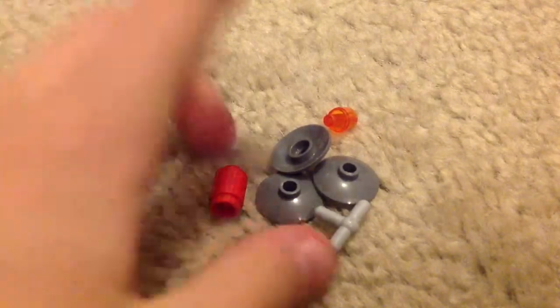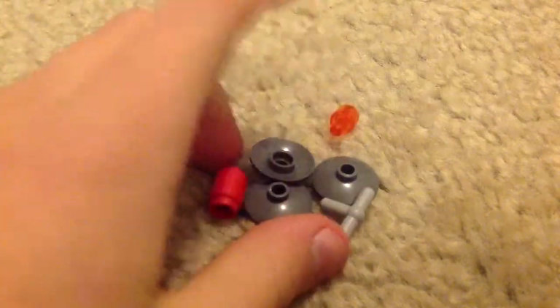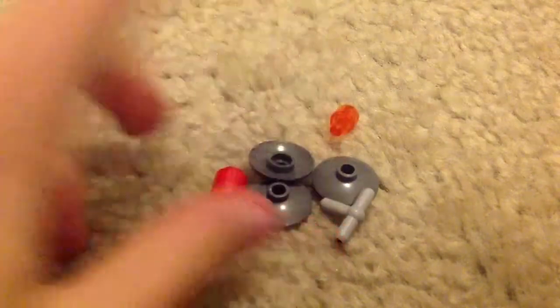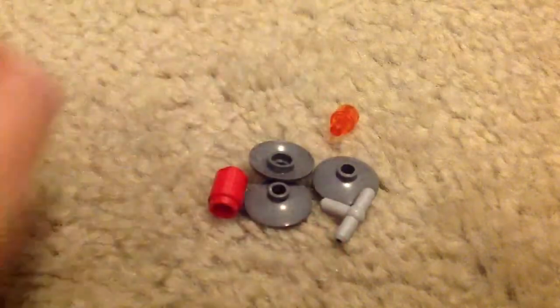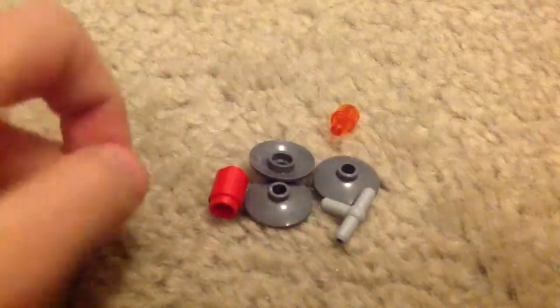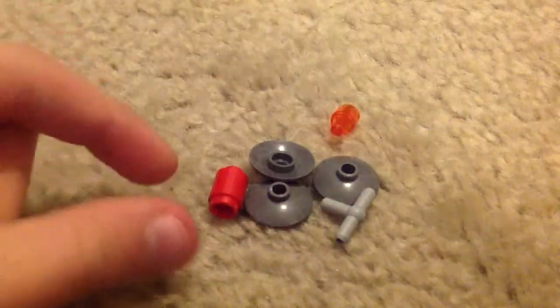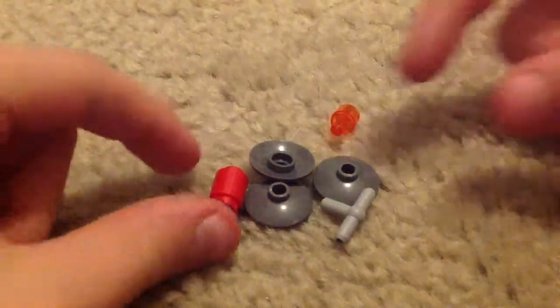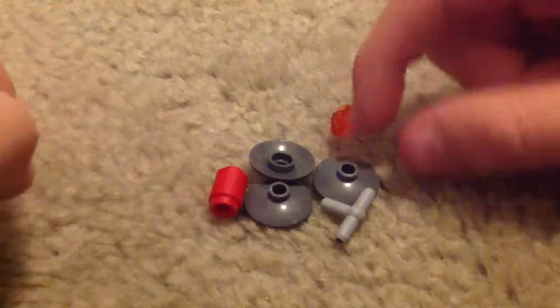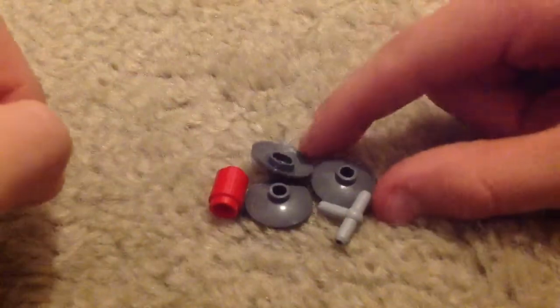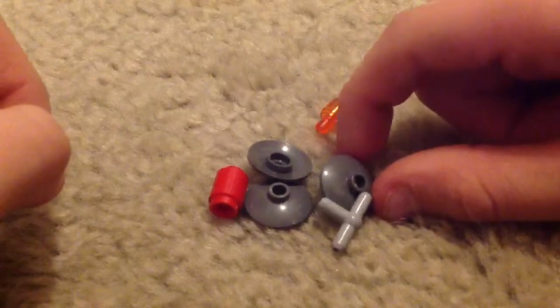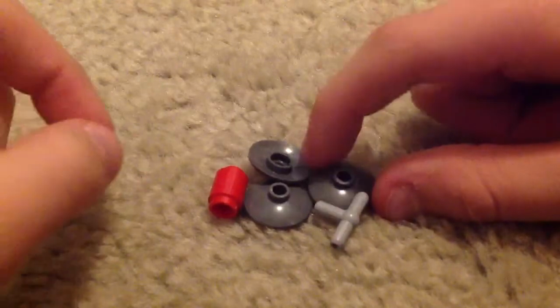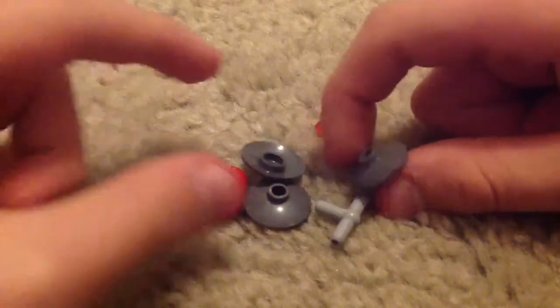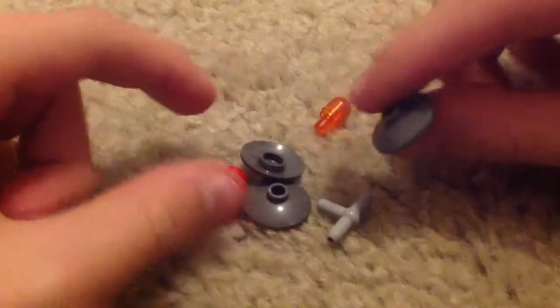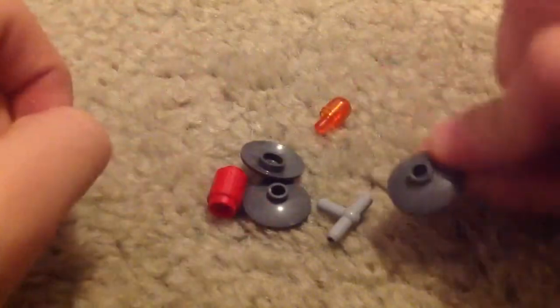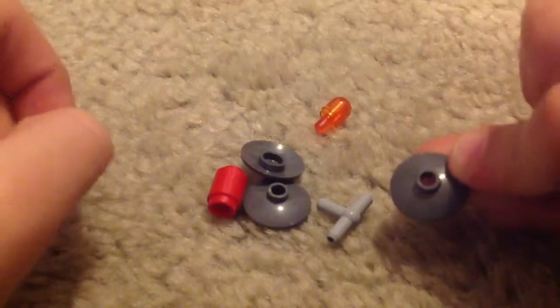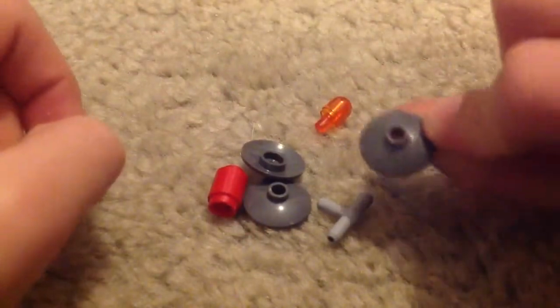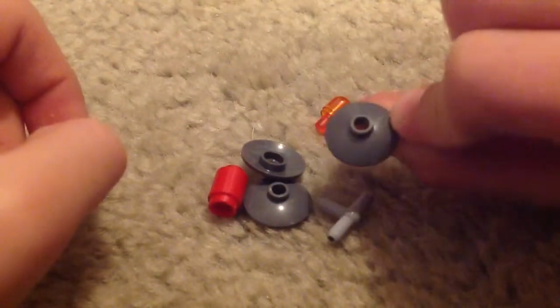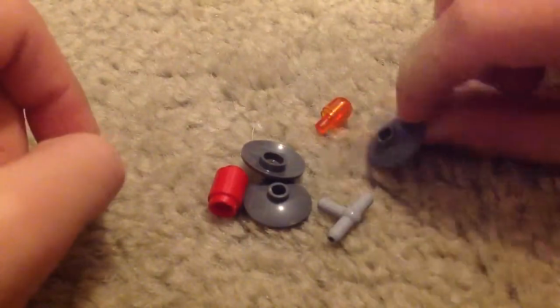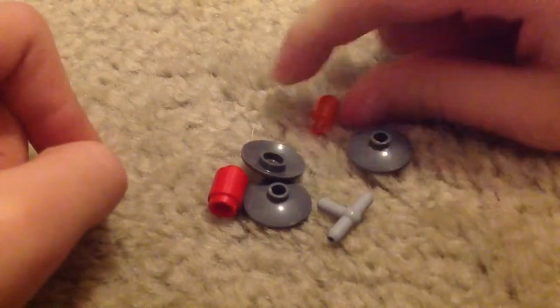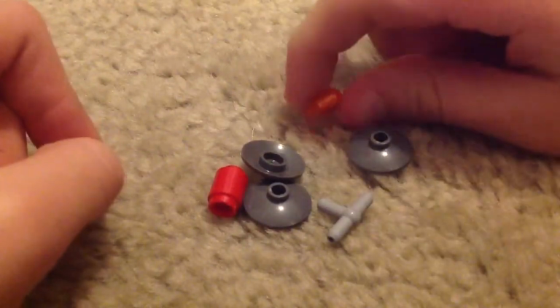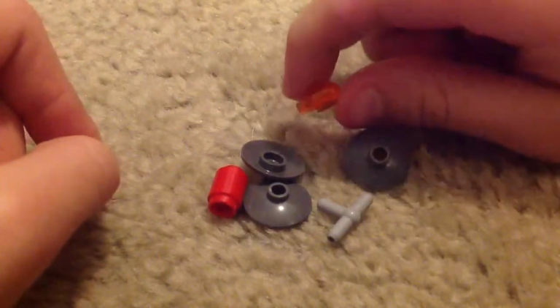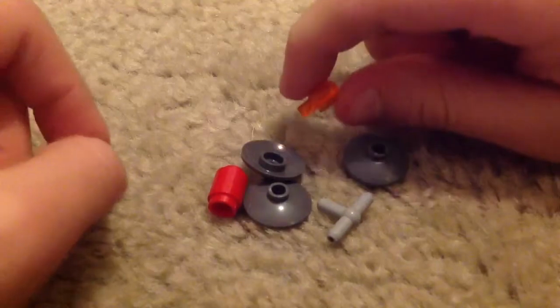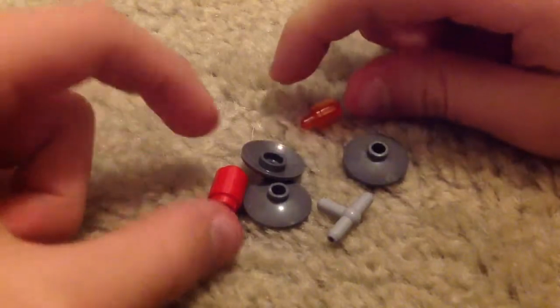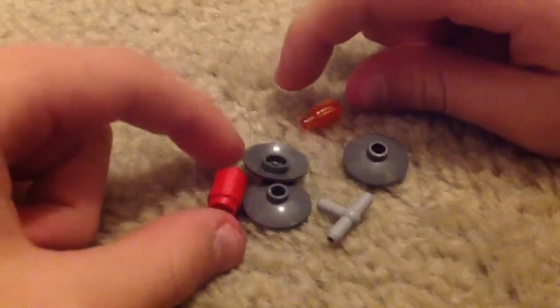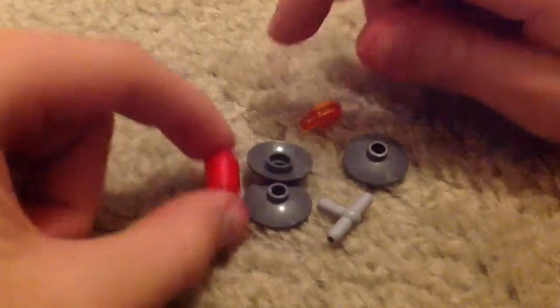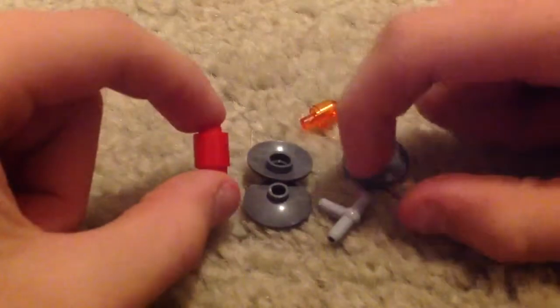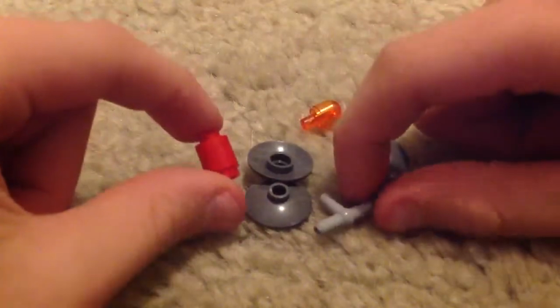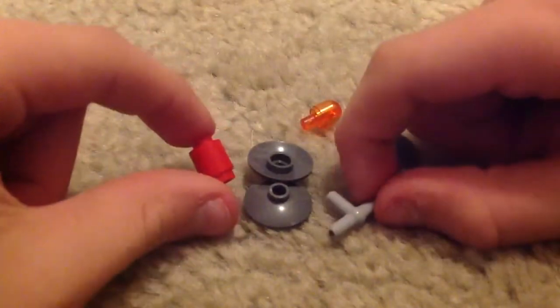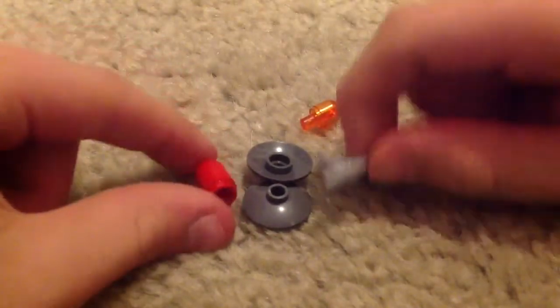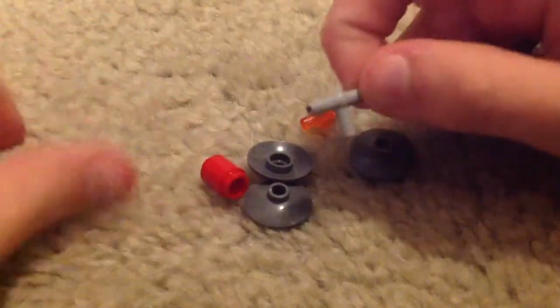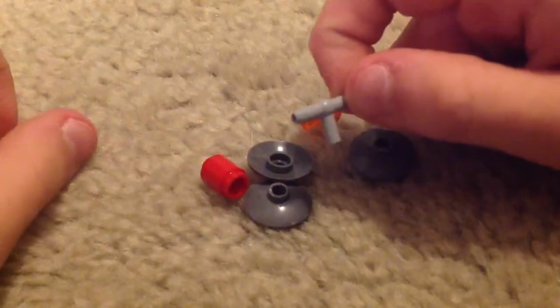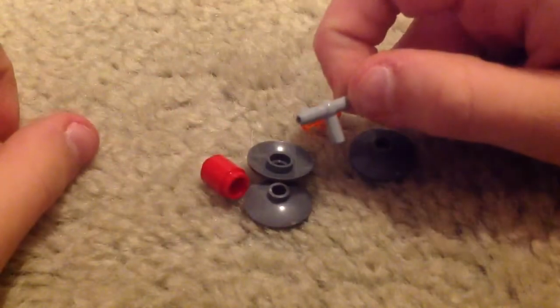These are the pieces for the droid. What you need is three of these disc rings, one of these, one of these, and one of these pieces.